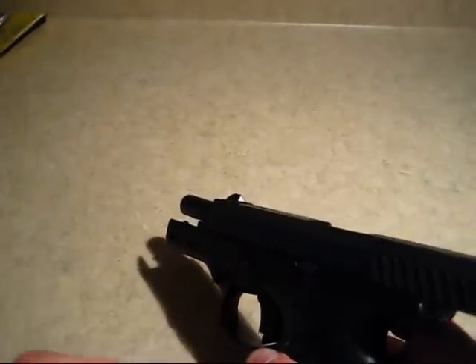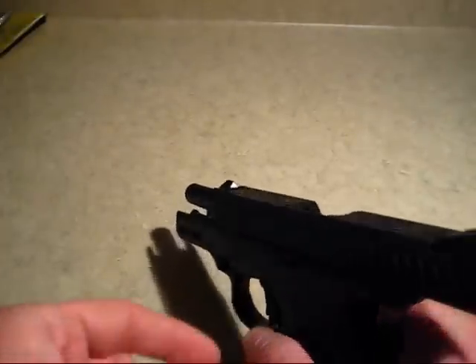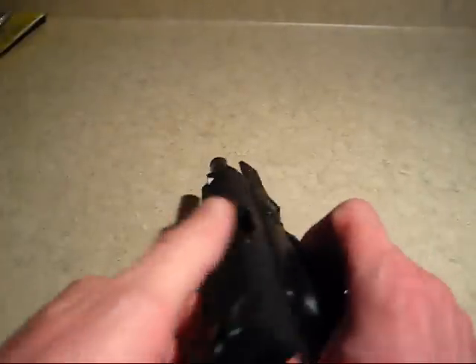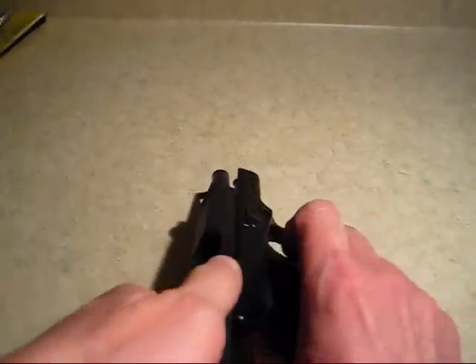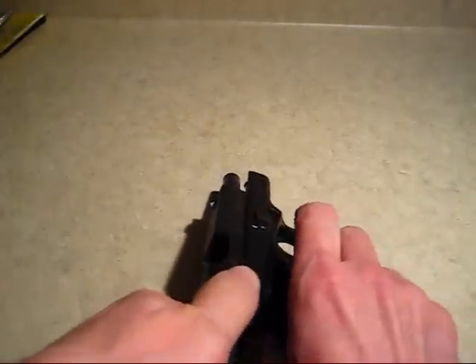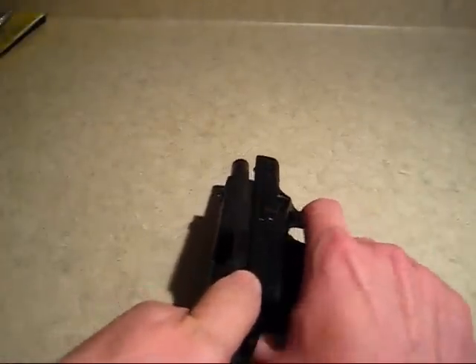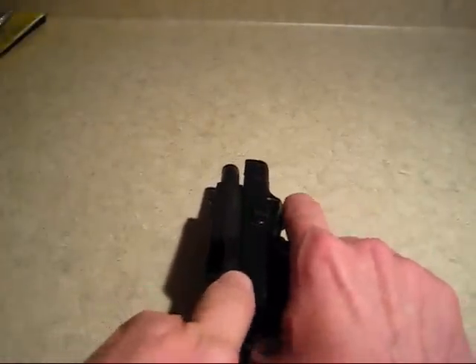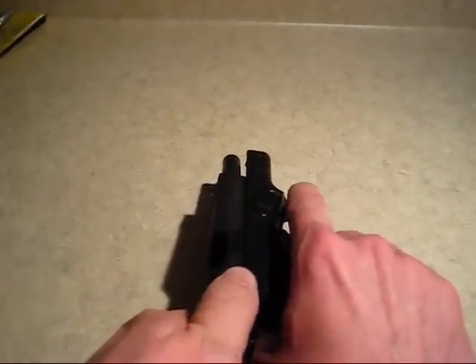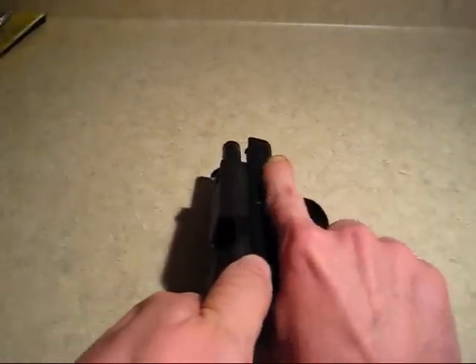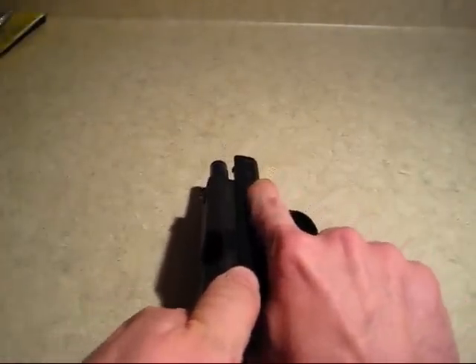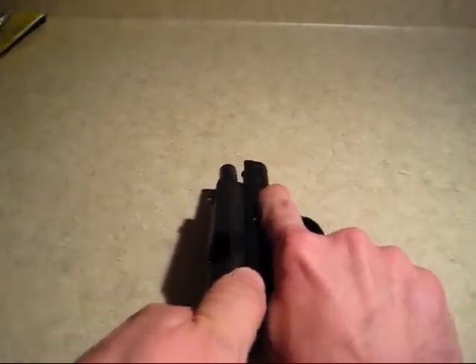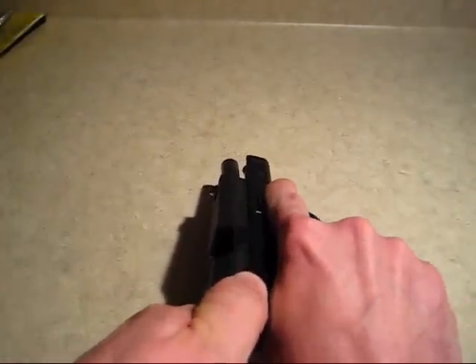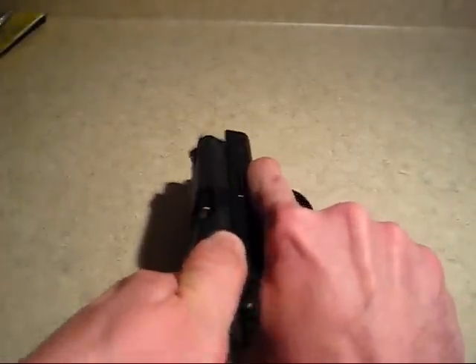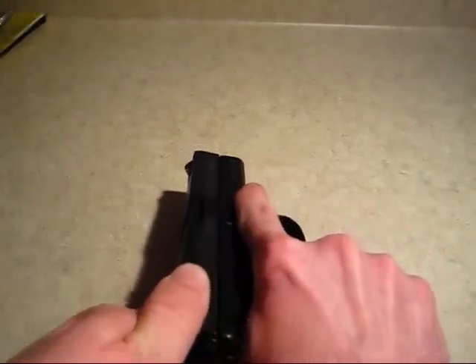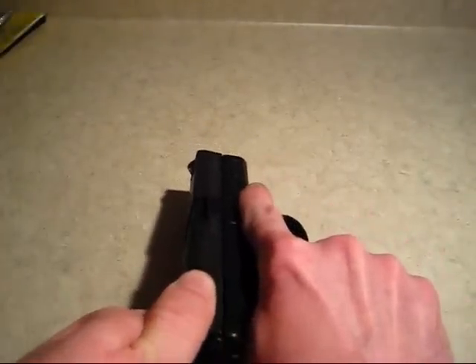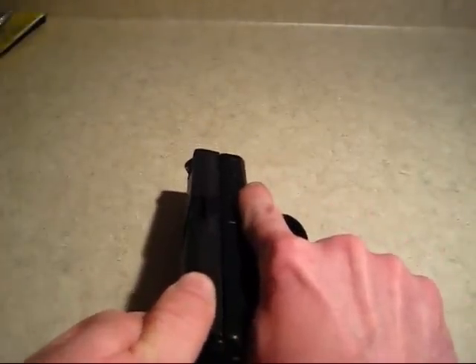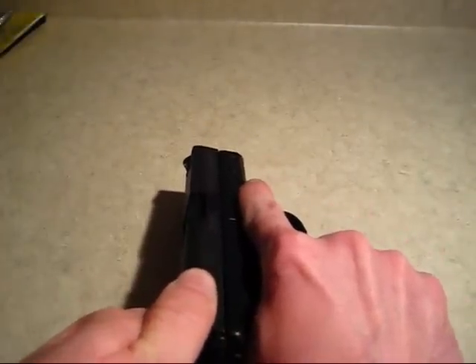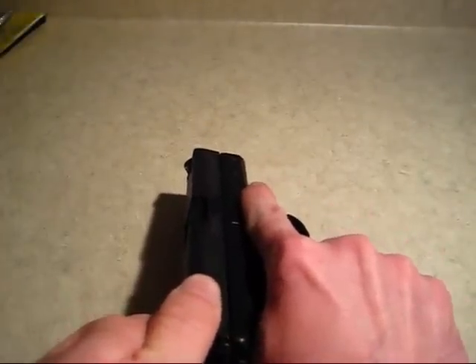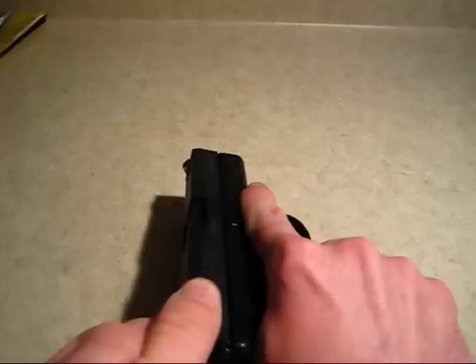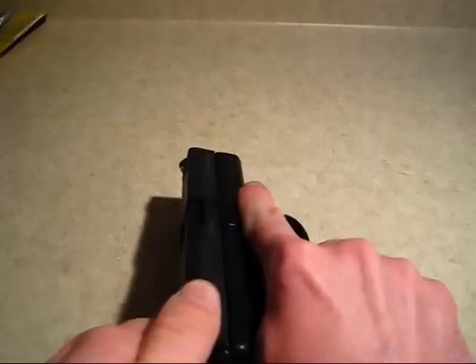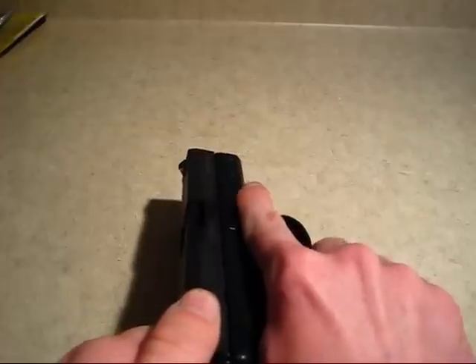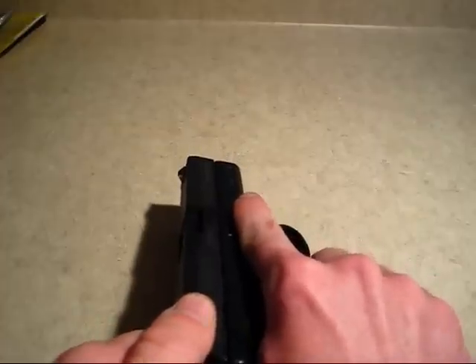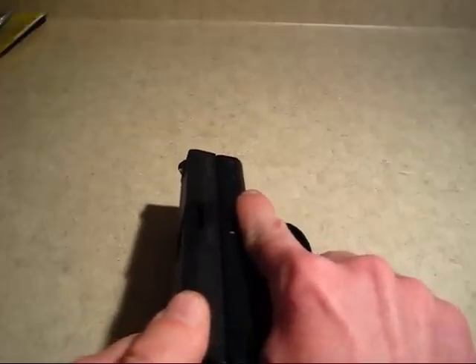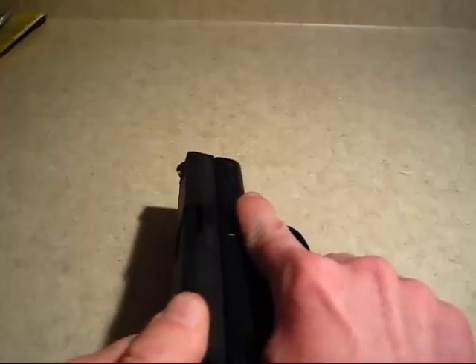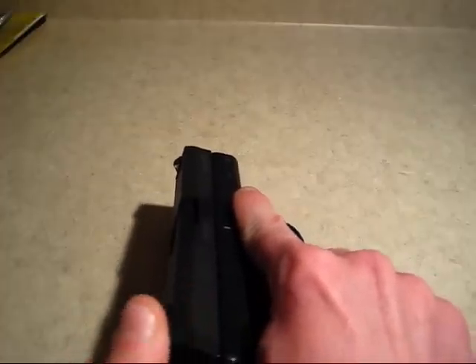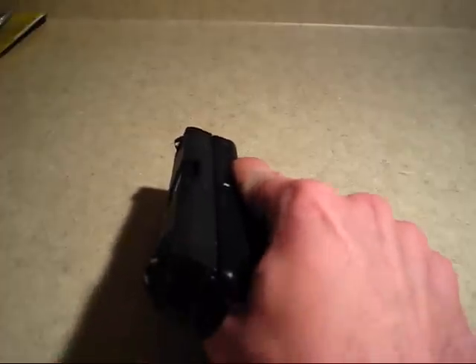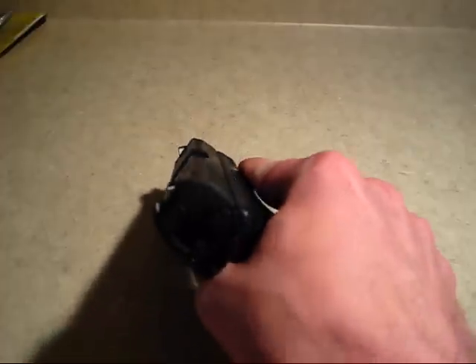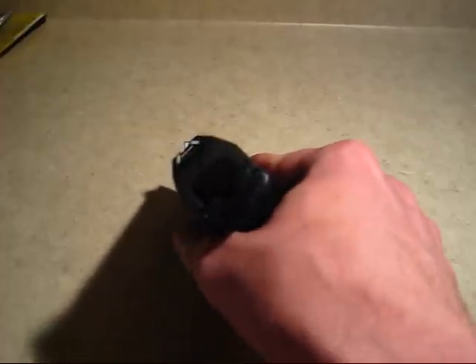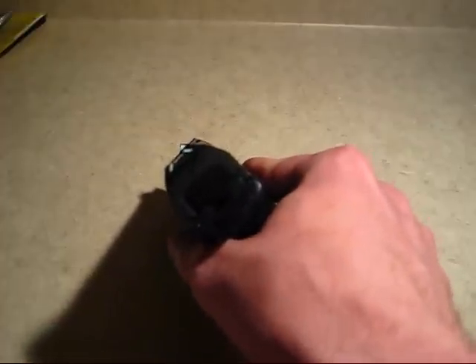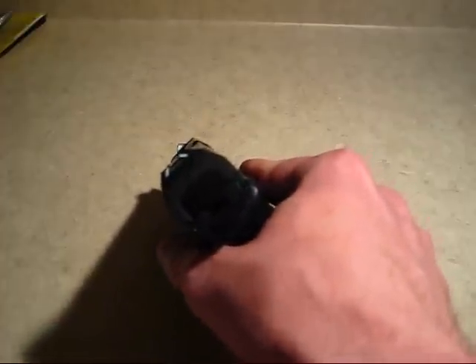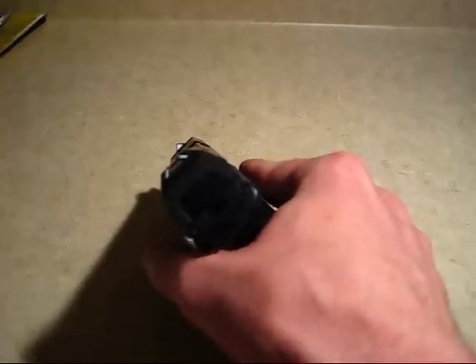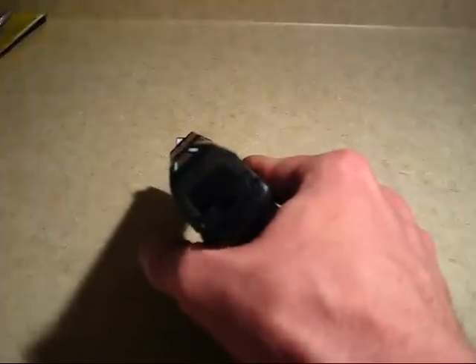You can then release the slide by pulling it back, and at this point what we are going to do is release the striker by pulling the trigger.